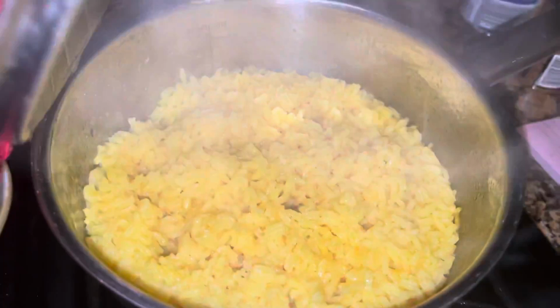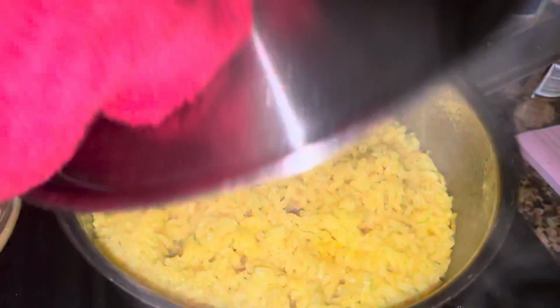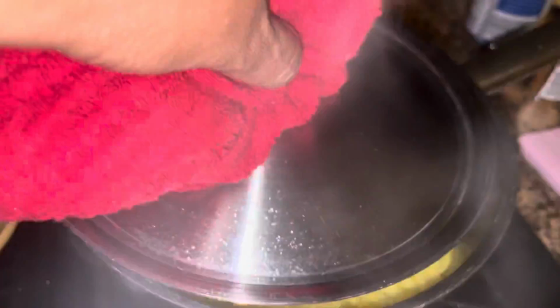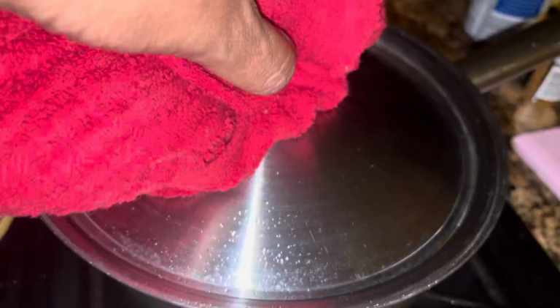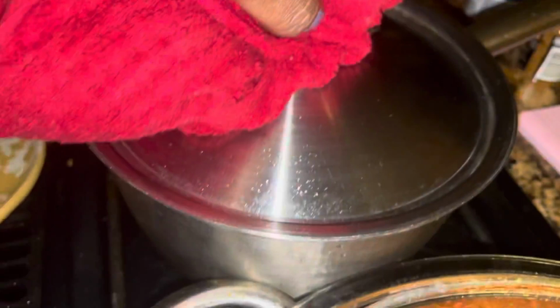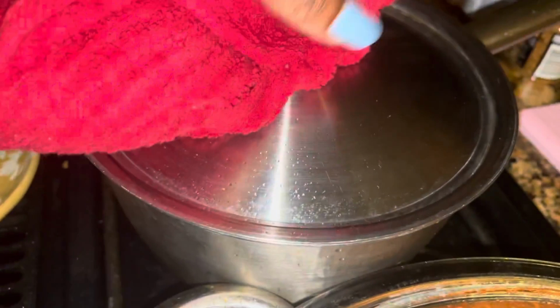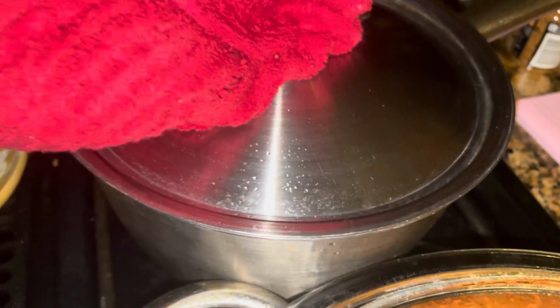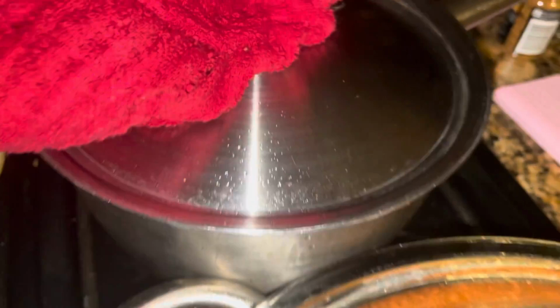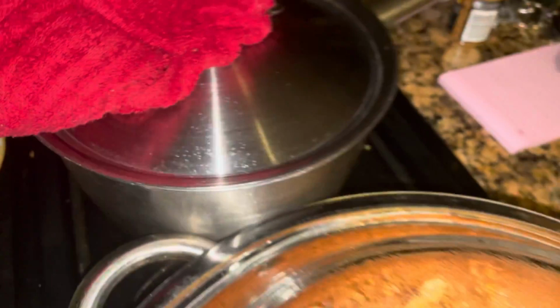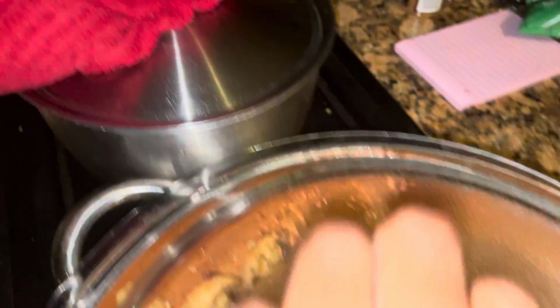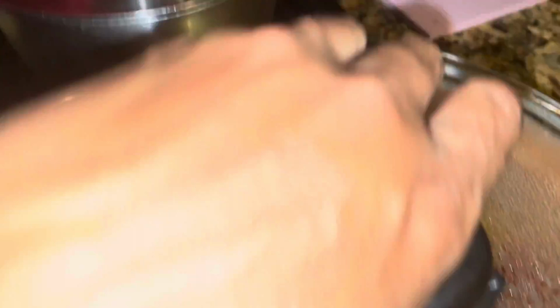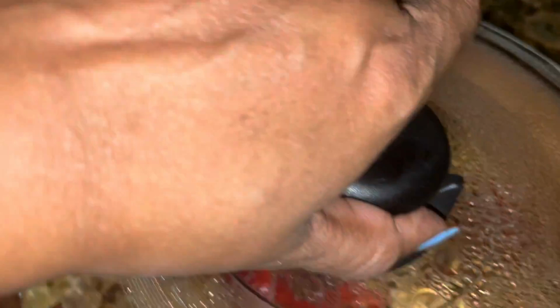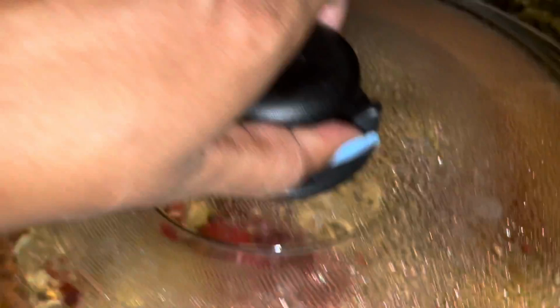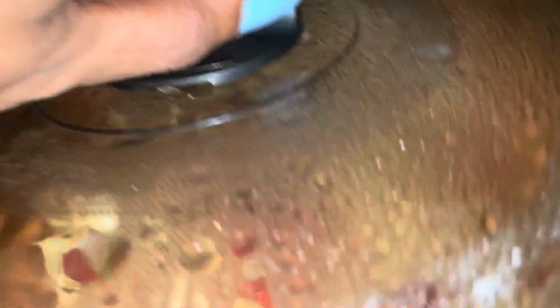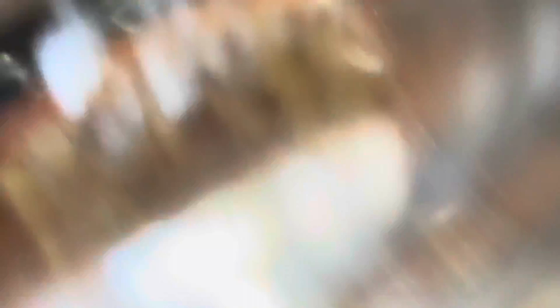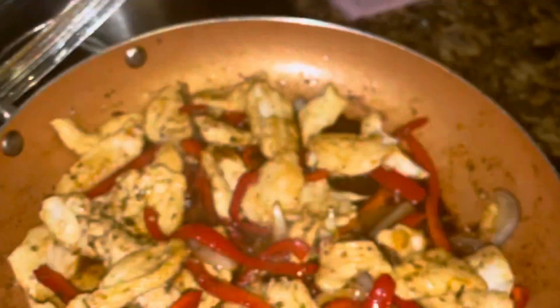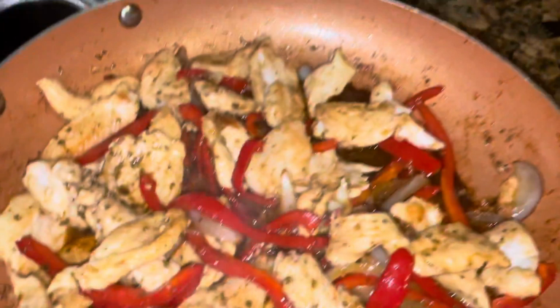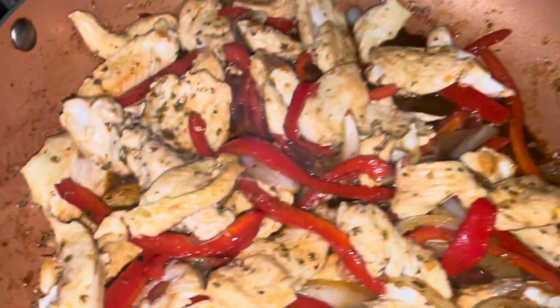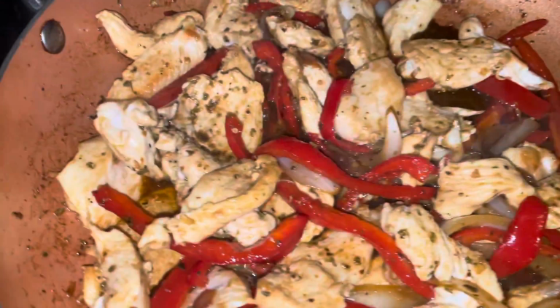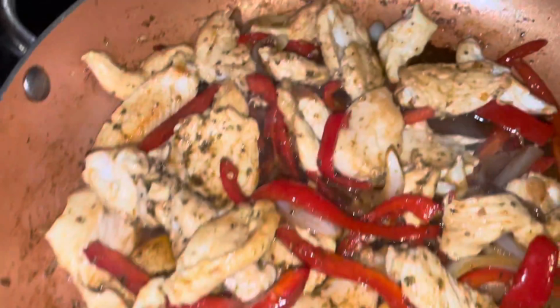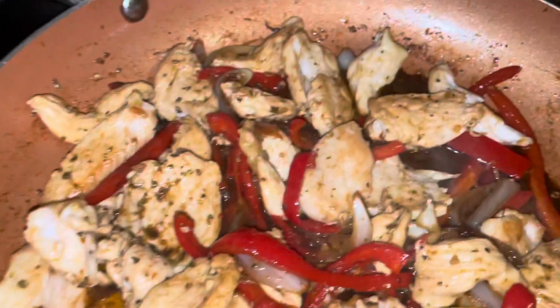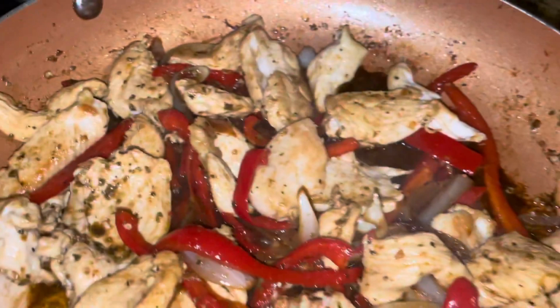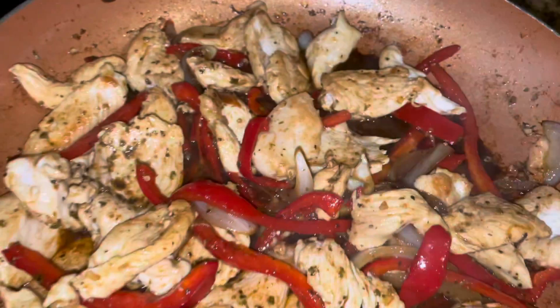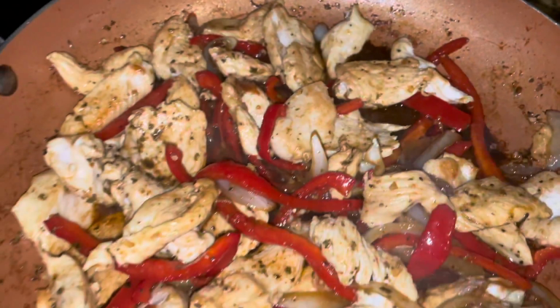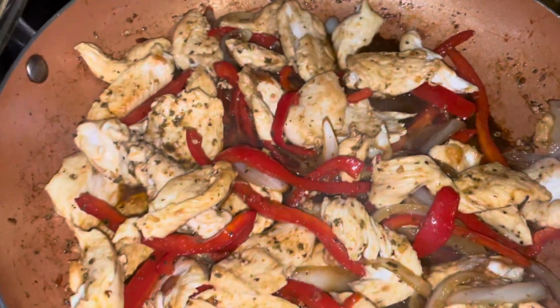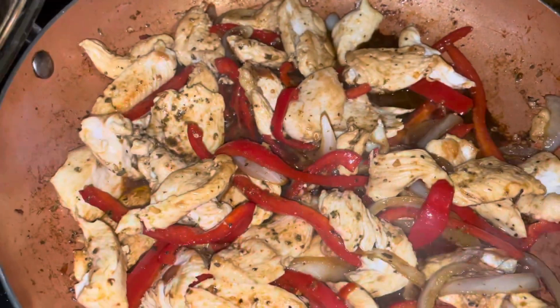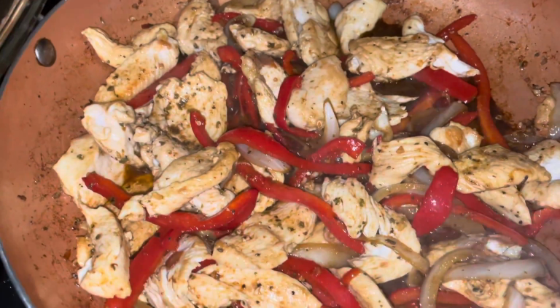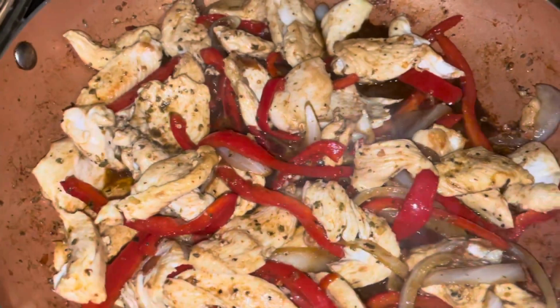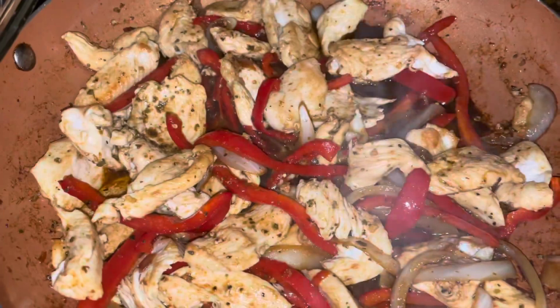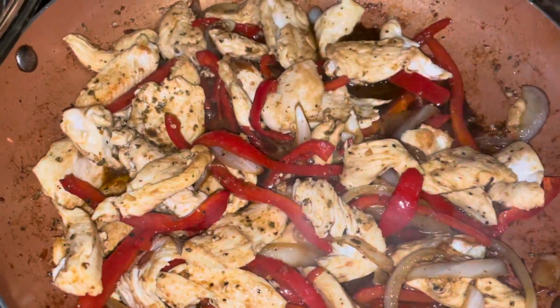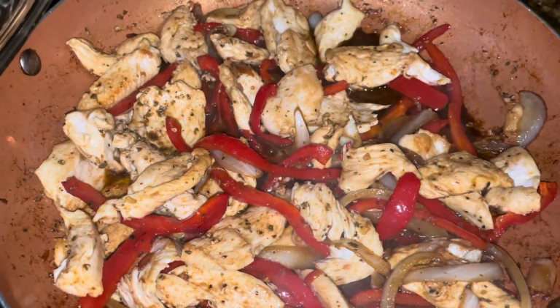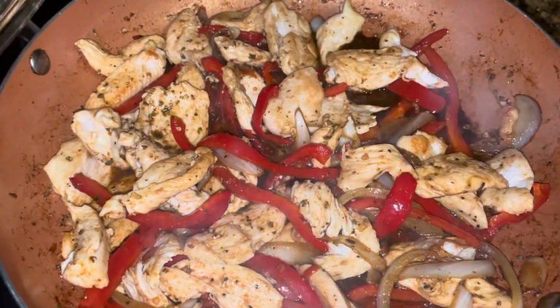Let's check our rice — yes, that's looking good. We're going to let it cook a little bit more and dry out just a bit. We're gonna check the fajita — yes, it's simmering pretty good. We want most of that moisture to come out, so we'll leave that for a little bit.